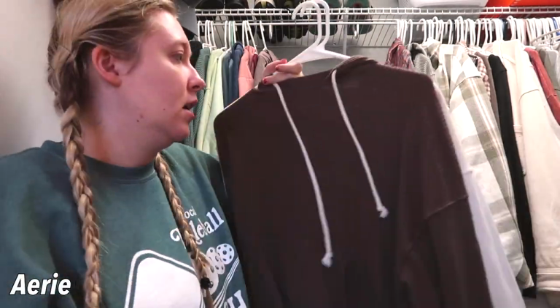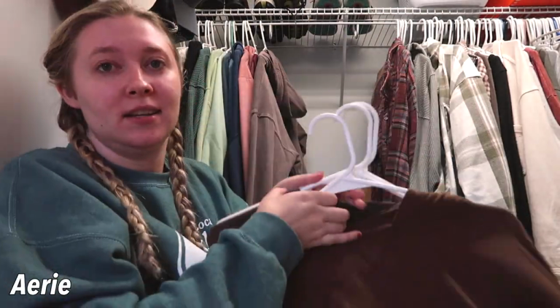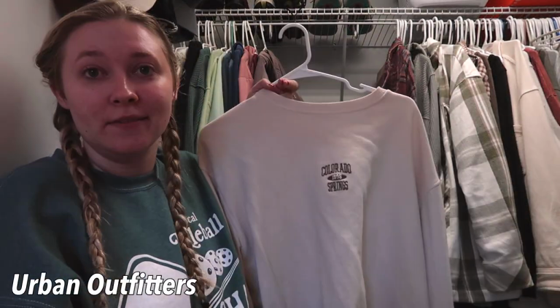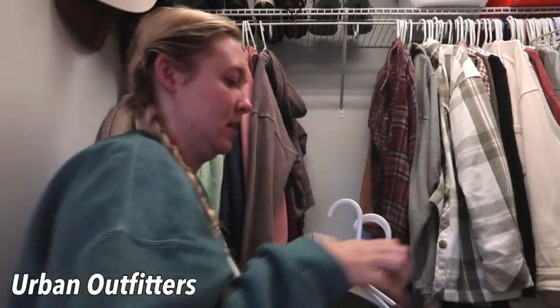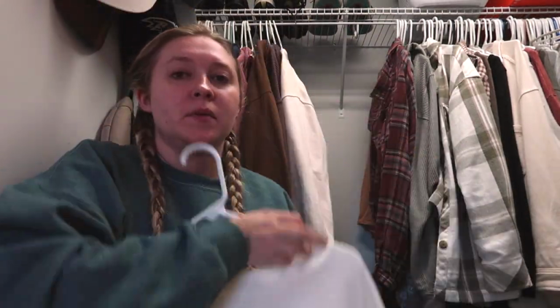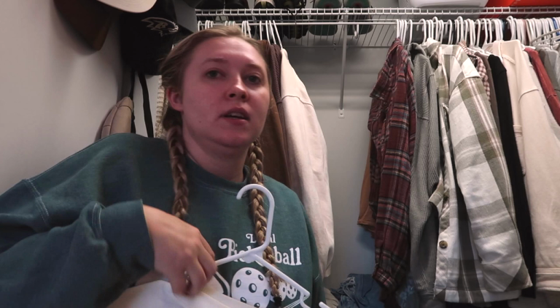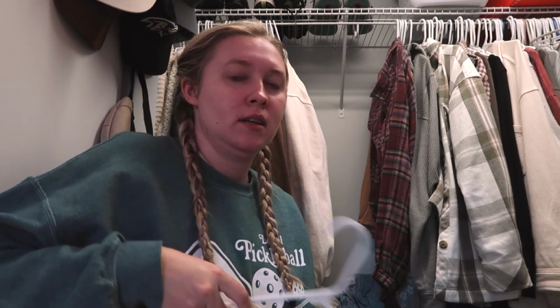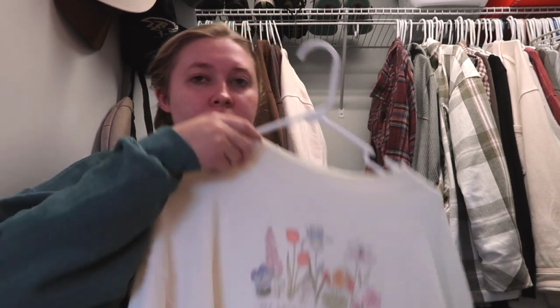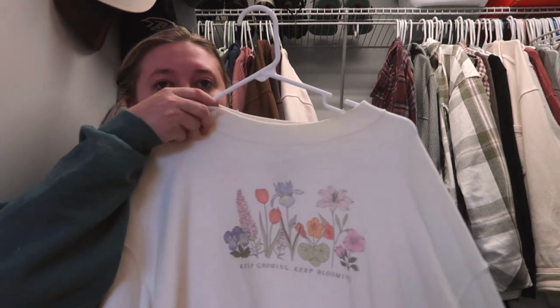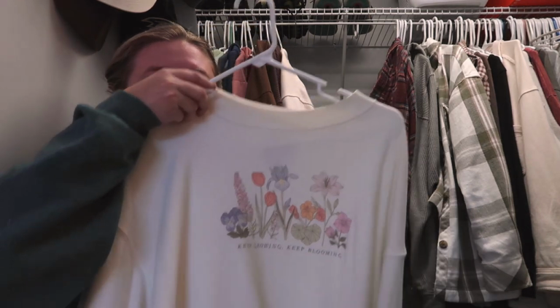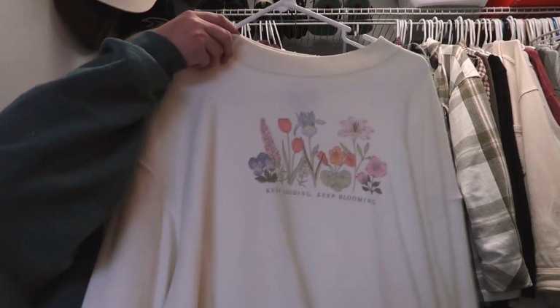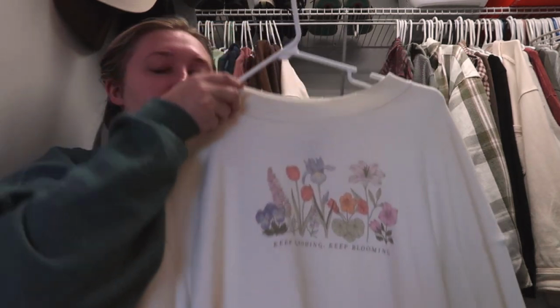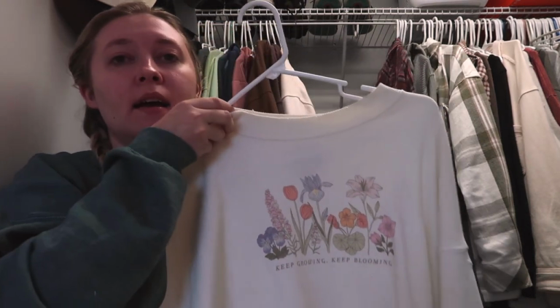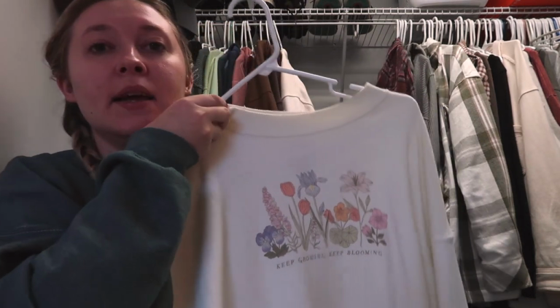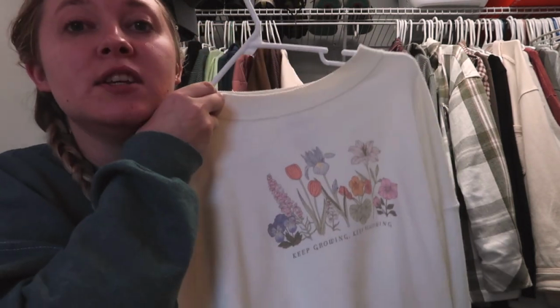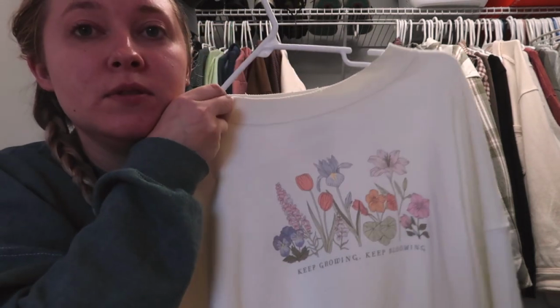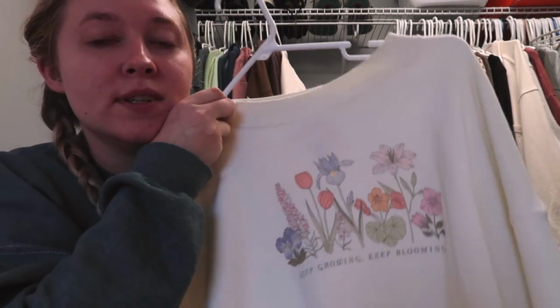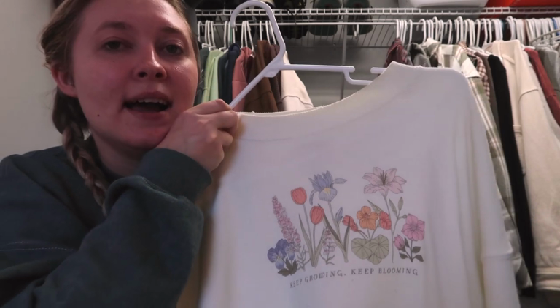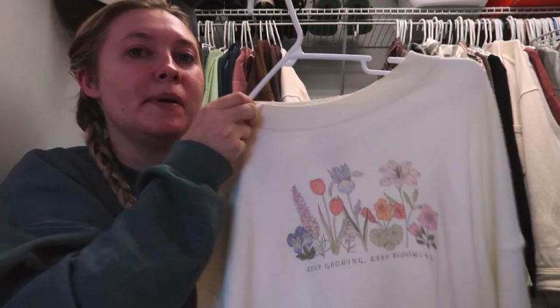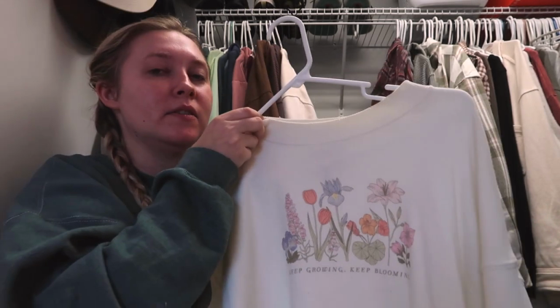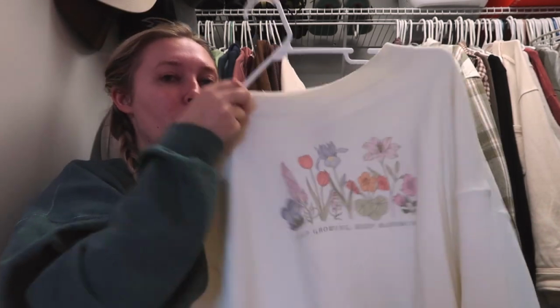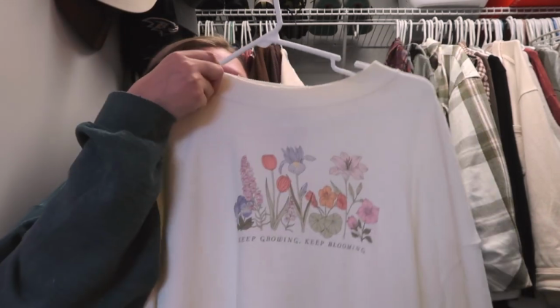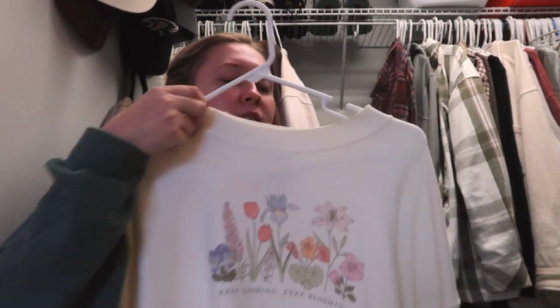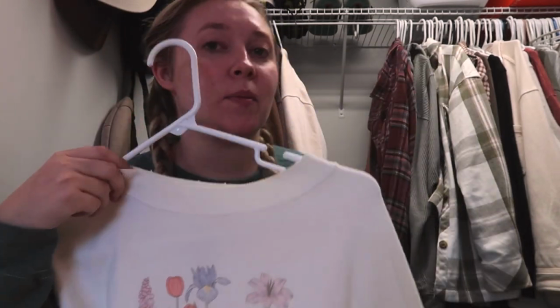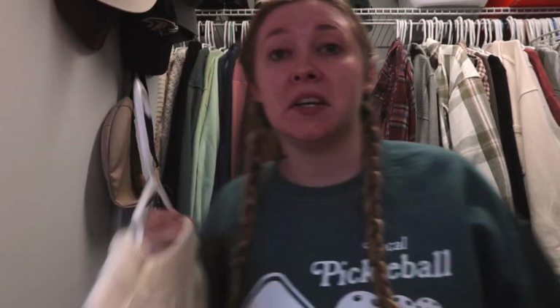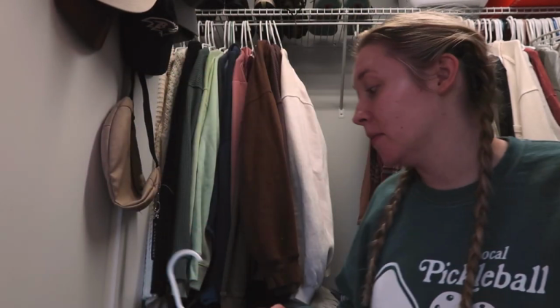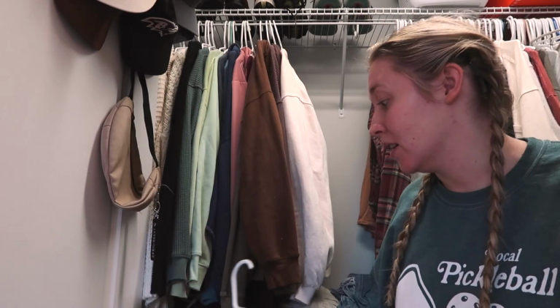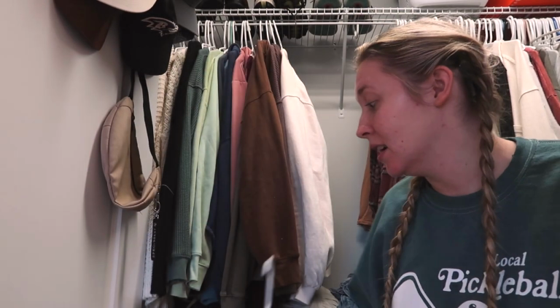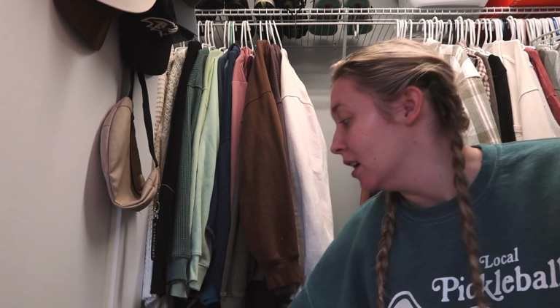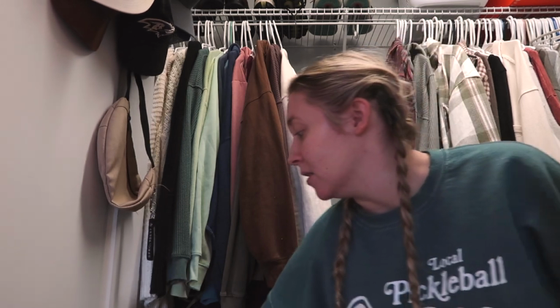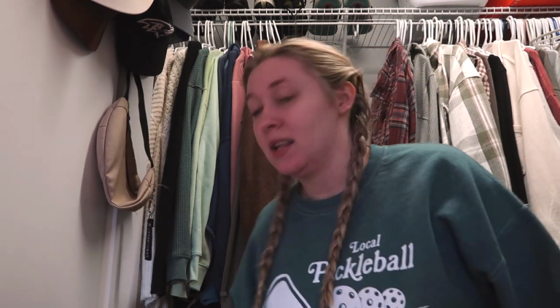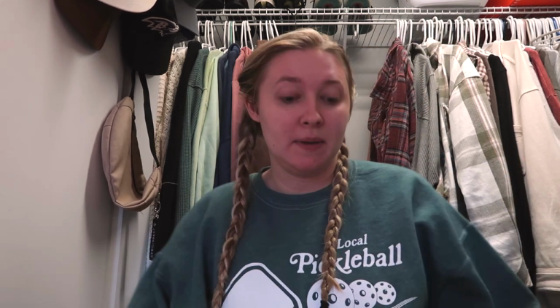This one is gonna be a maybe because it was cute for its time, but I don't know if I've grown out of it. It's from American Eagle, believe it or not. So putting it in the maybes.